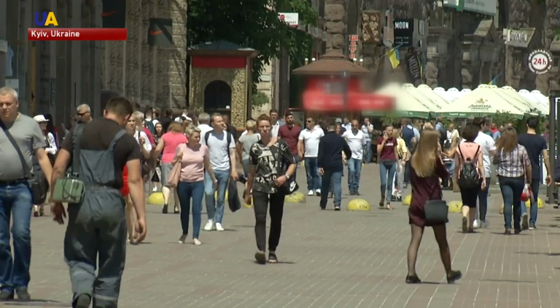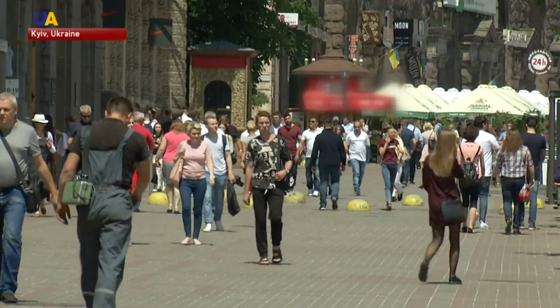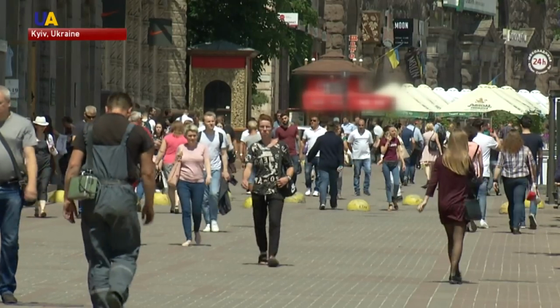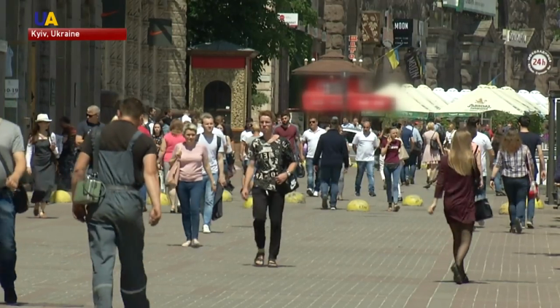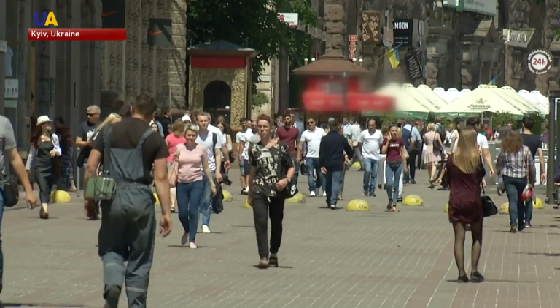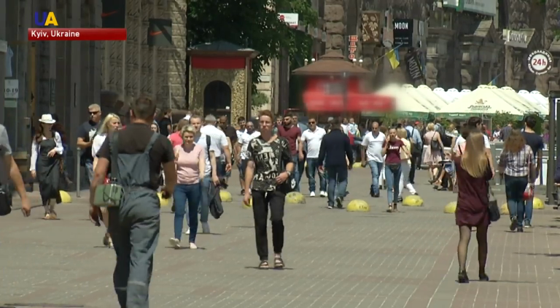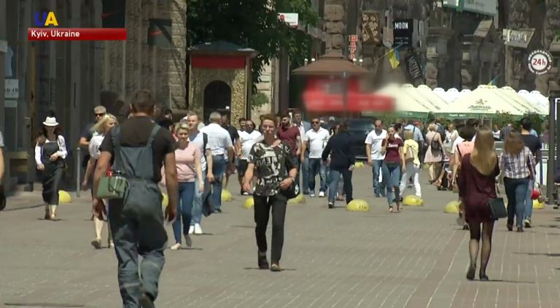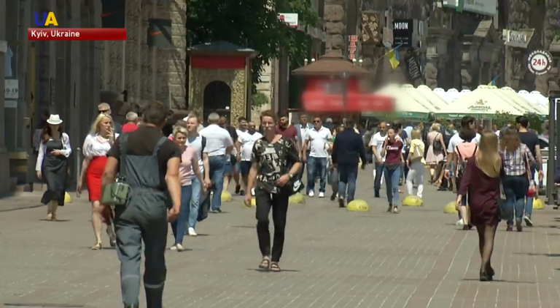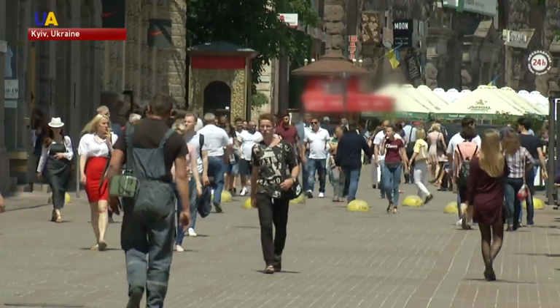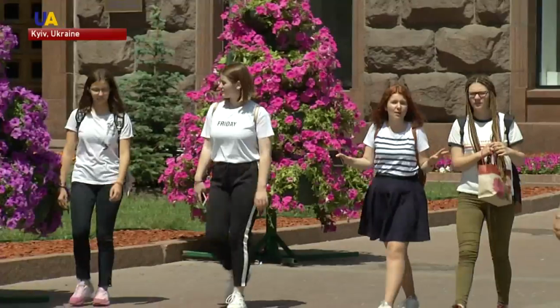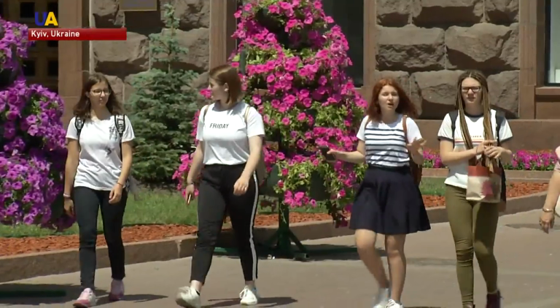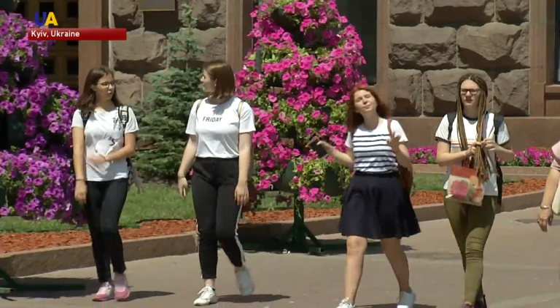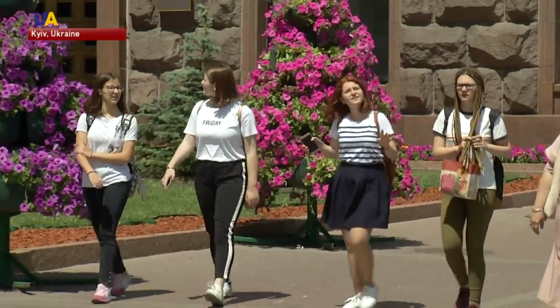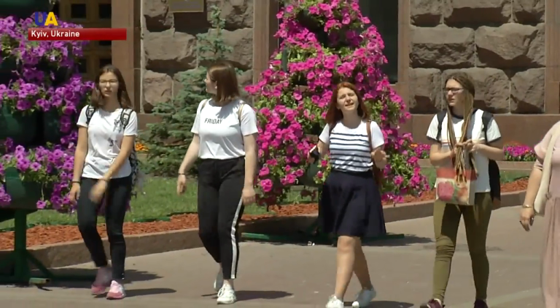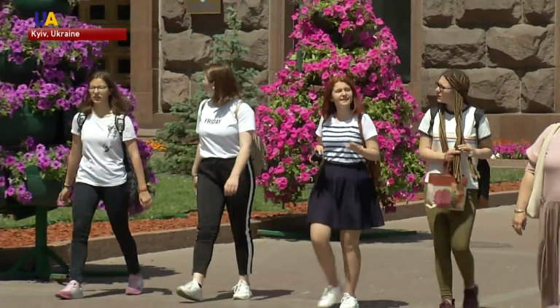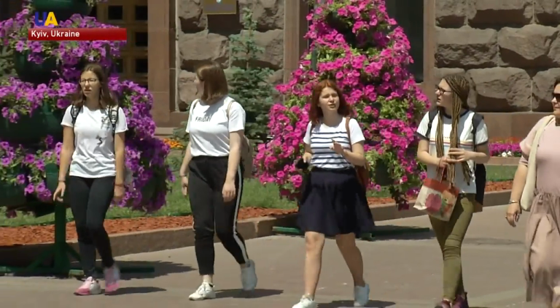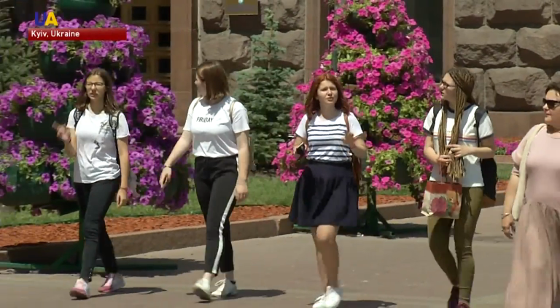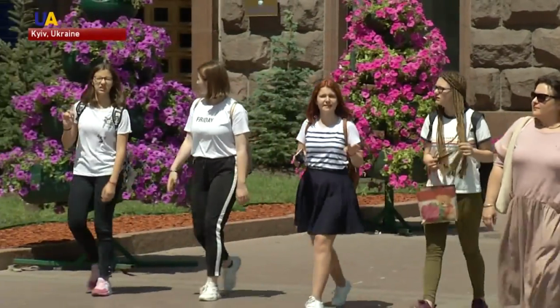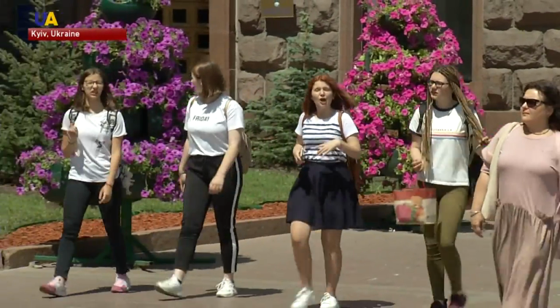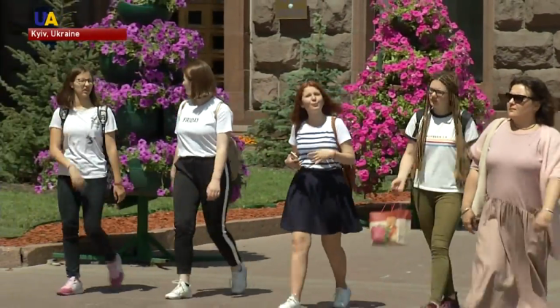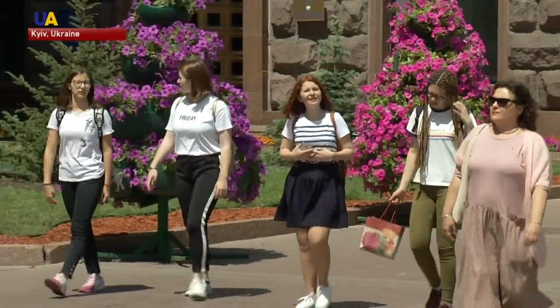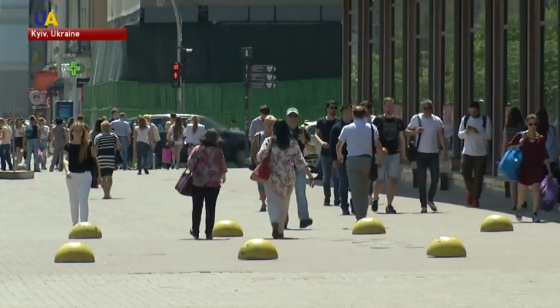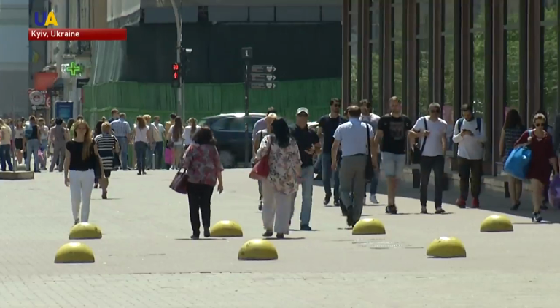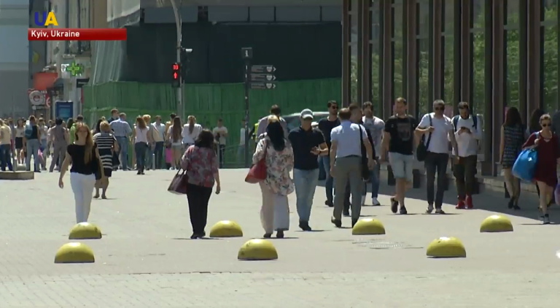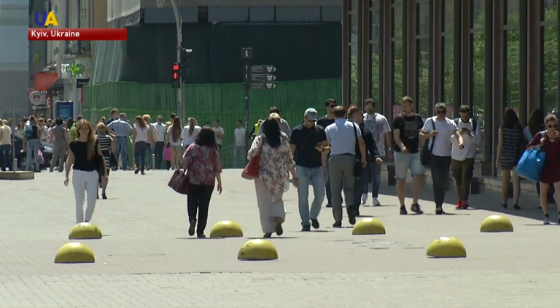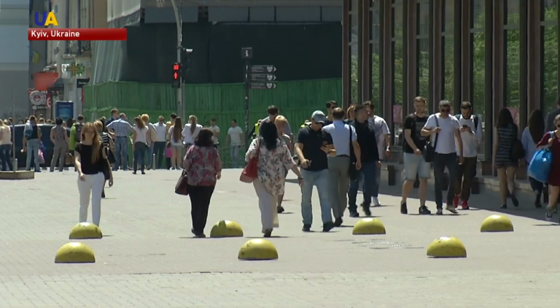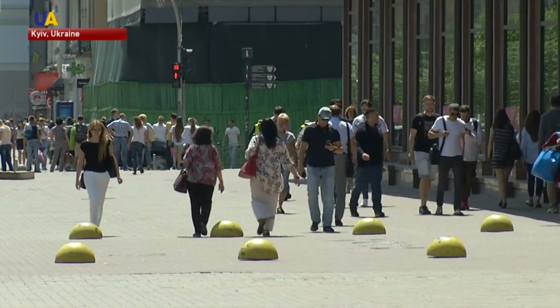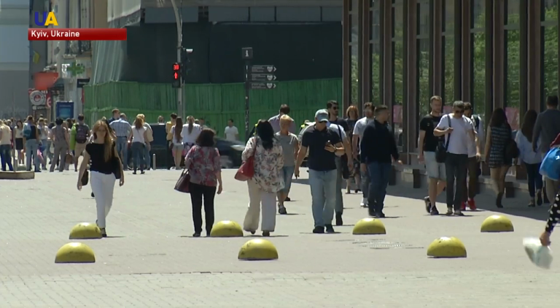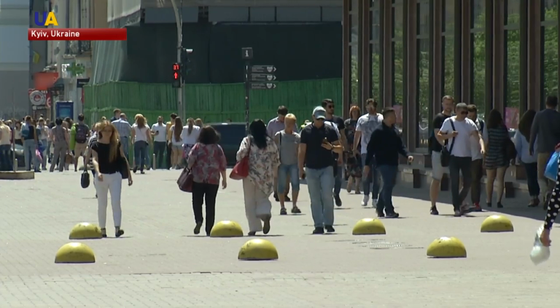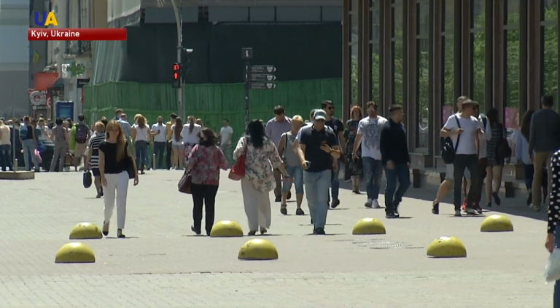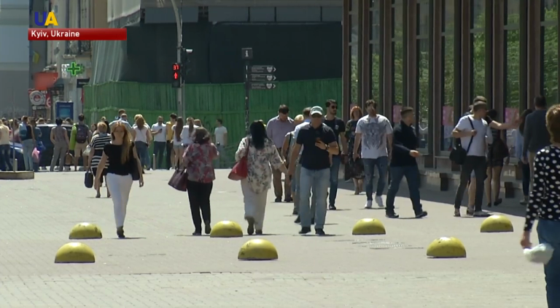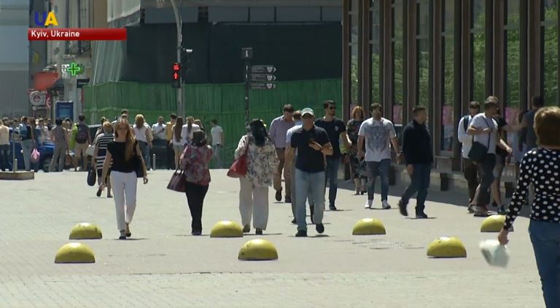Named Shukai — Ukrainian for 'search' — these bronze mini sculptures are scattered around the city. Those willing to see them are all in for a quest.